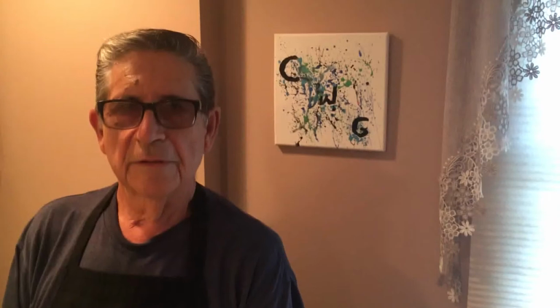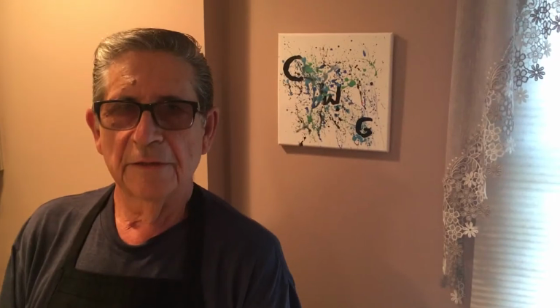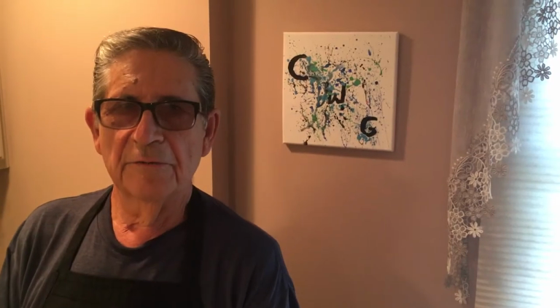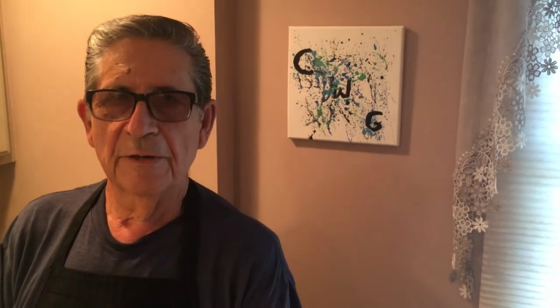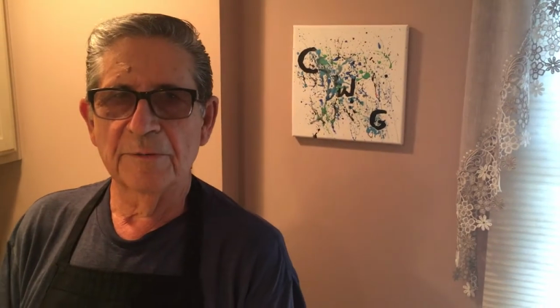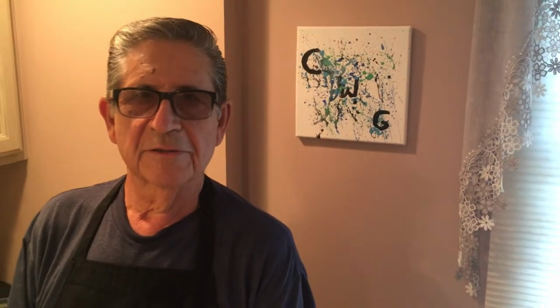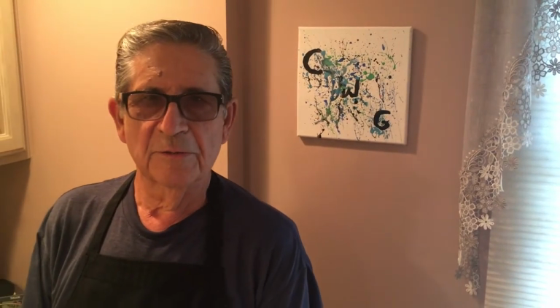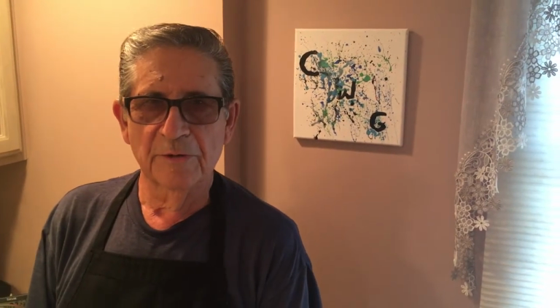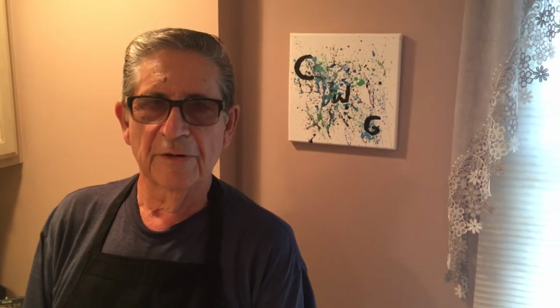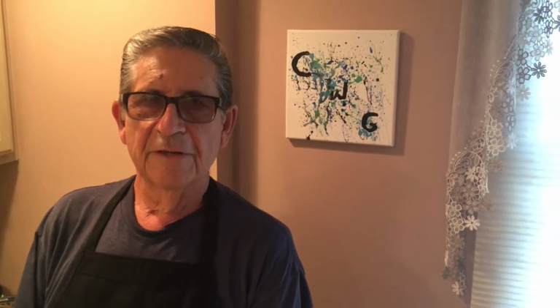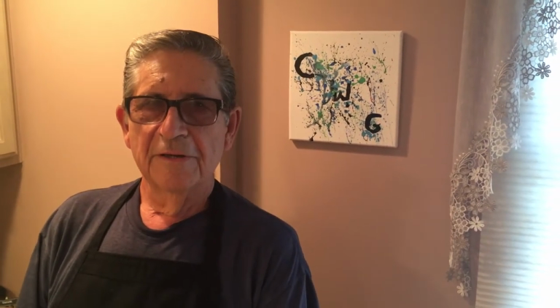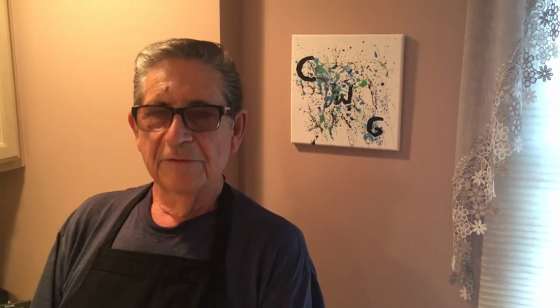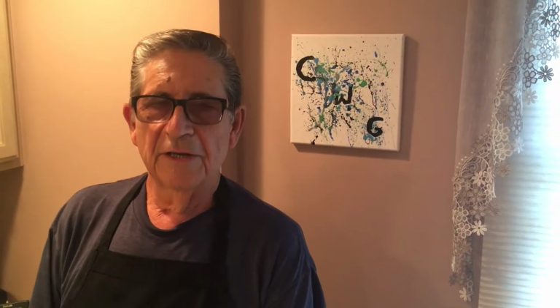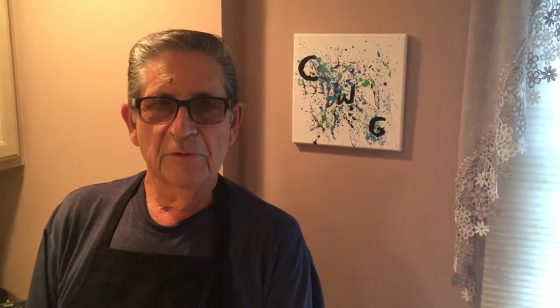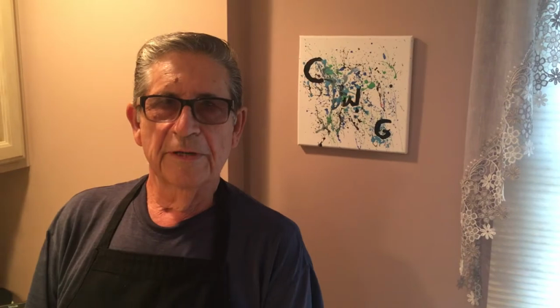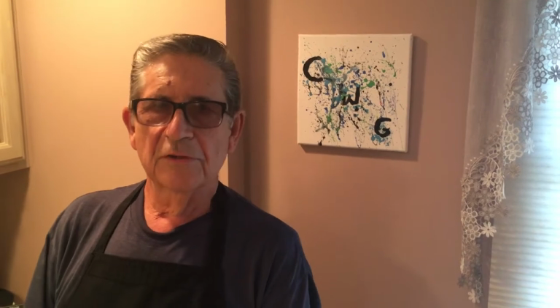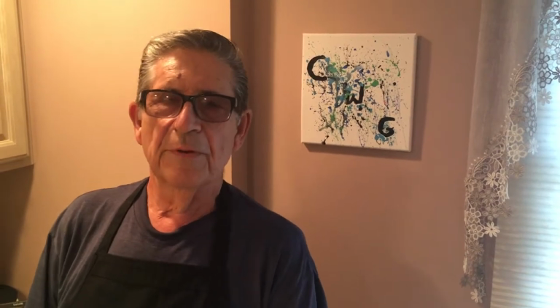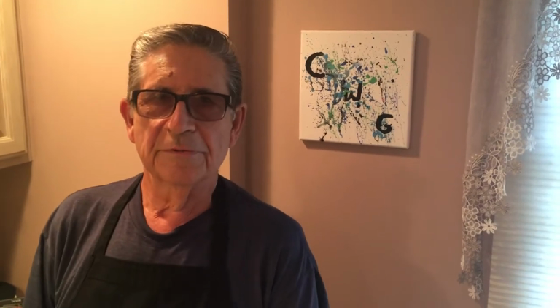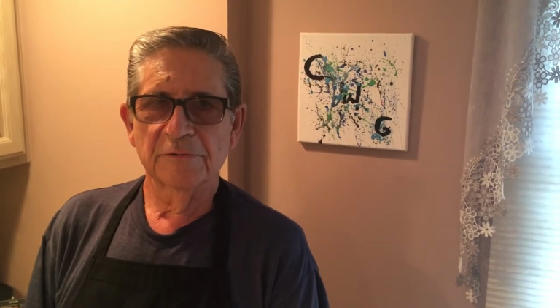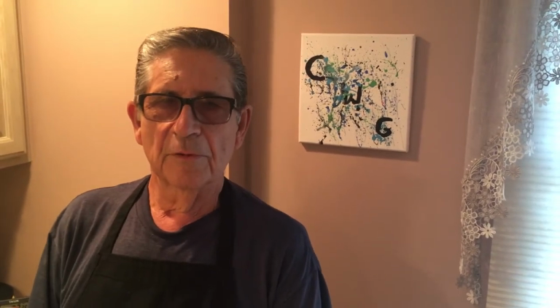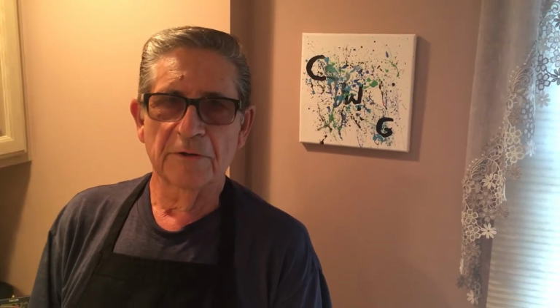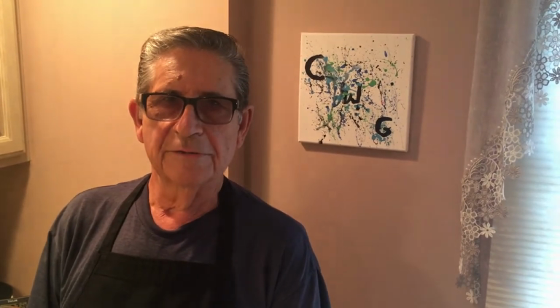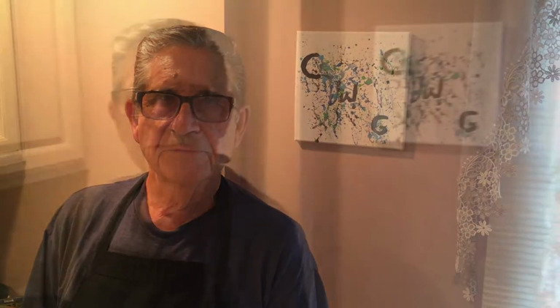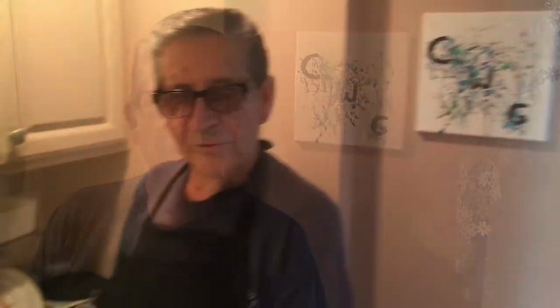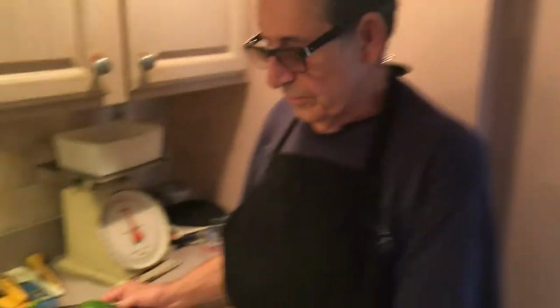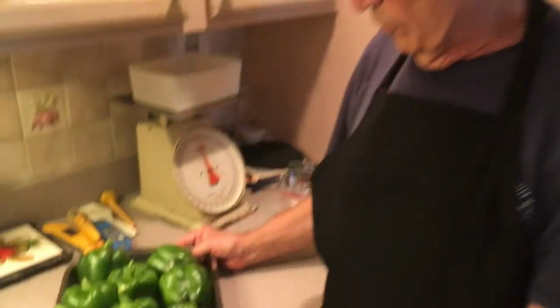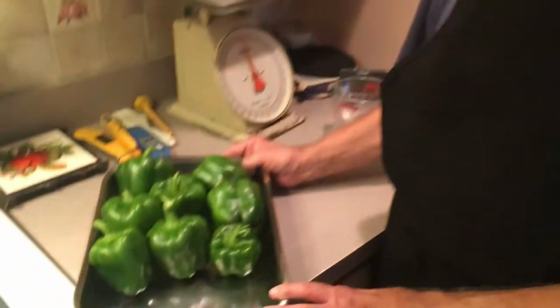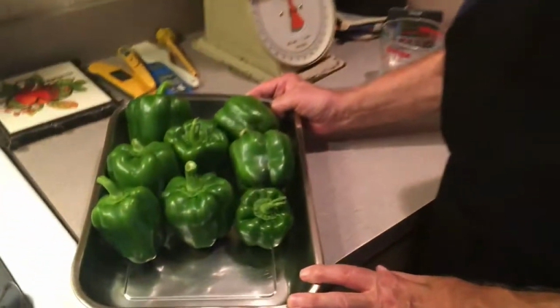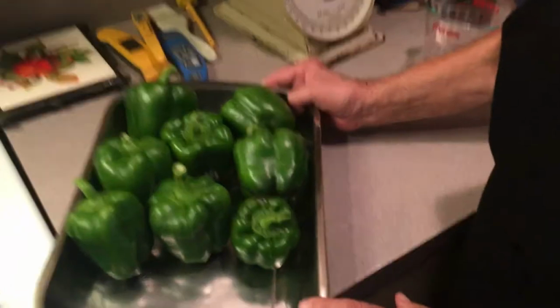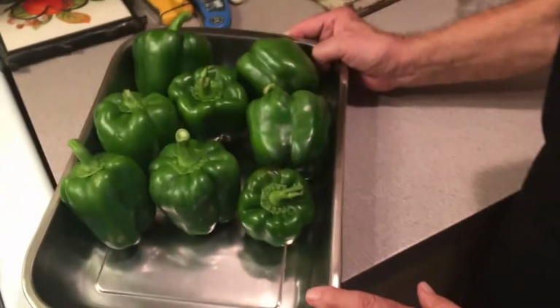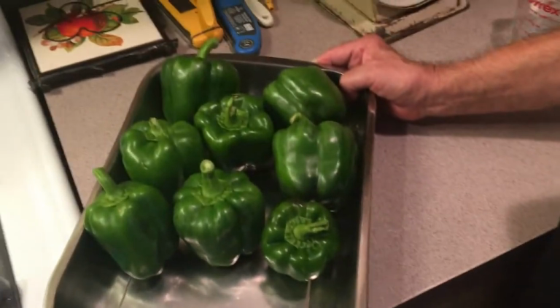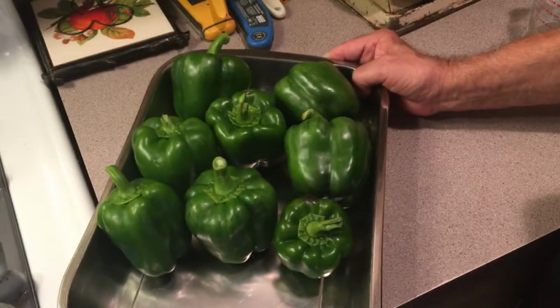Hi everybody, welcome back to Cooking with Grandpa. Today we're going to make stuffed peppers from our garden. Look at these beautiful peppers we just pulled from our garden.